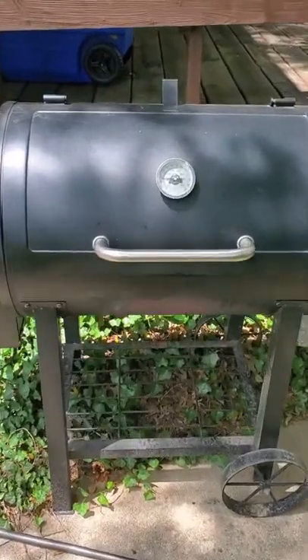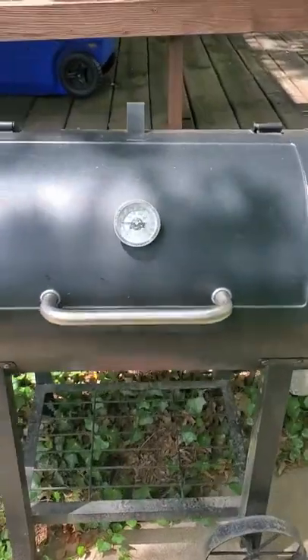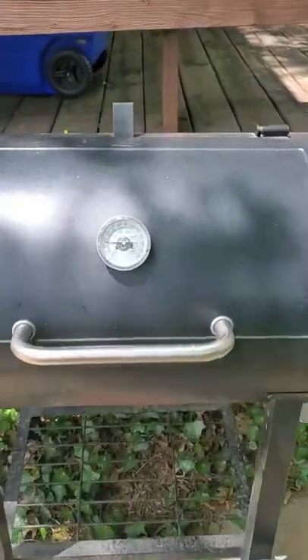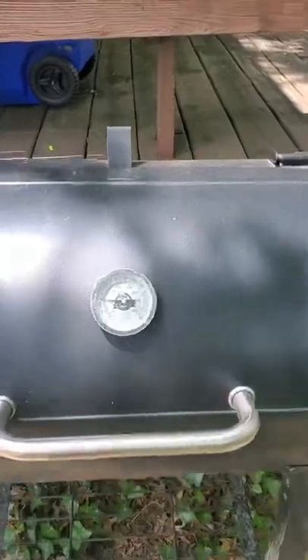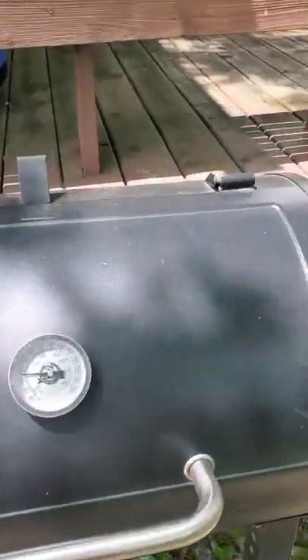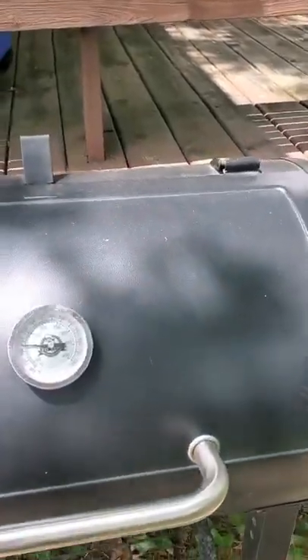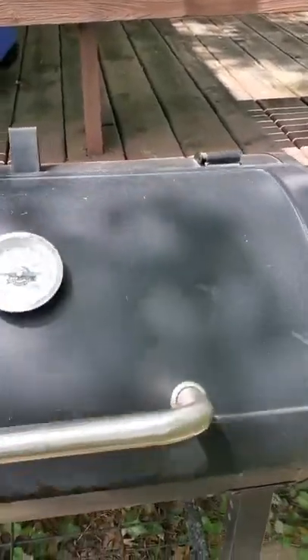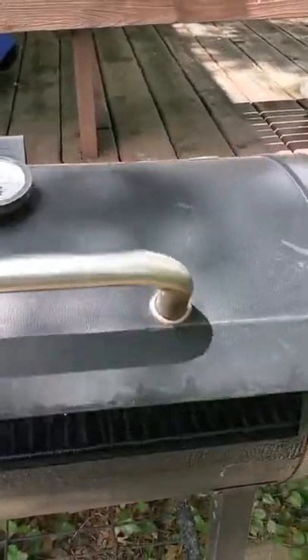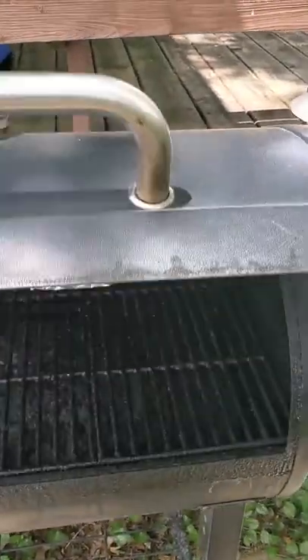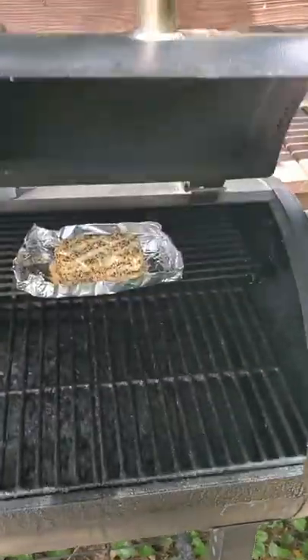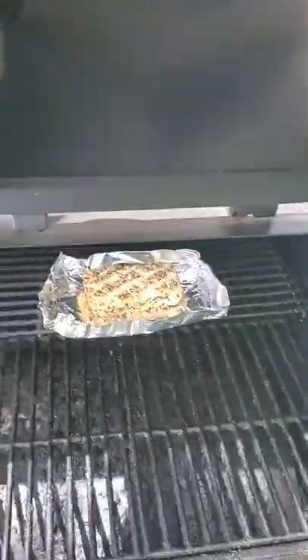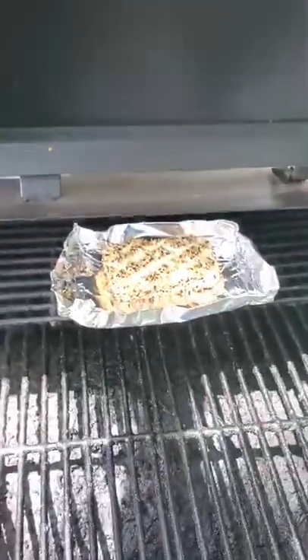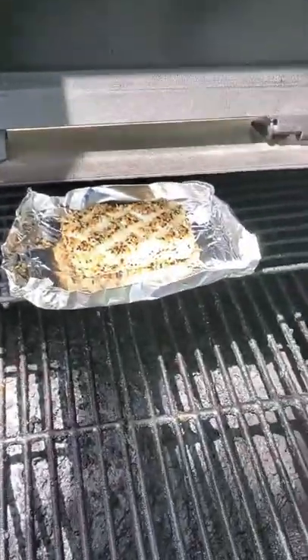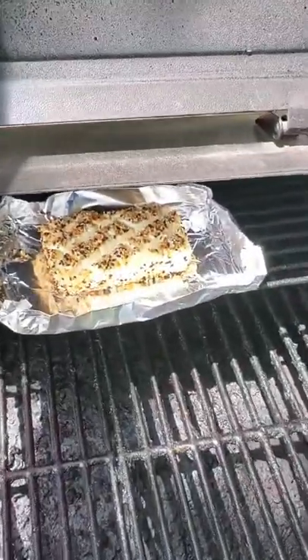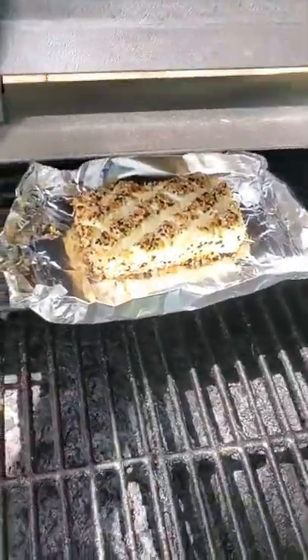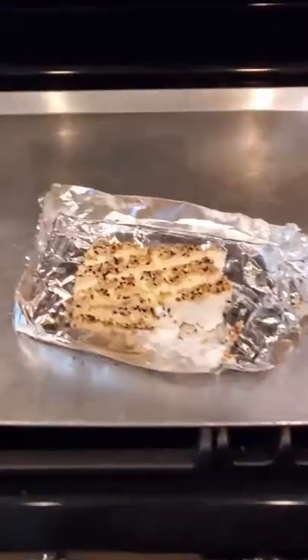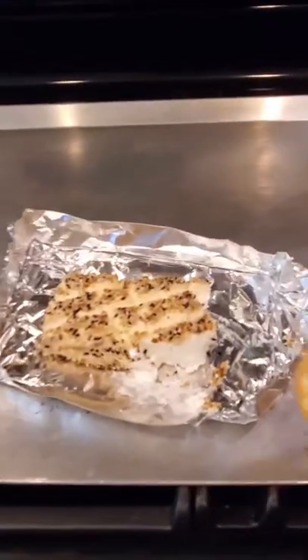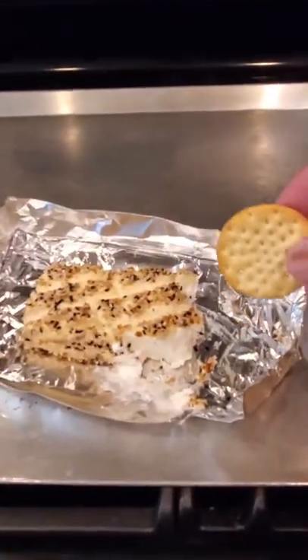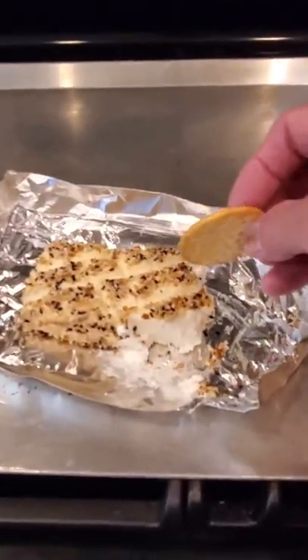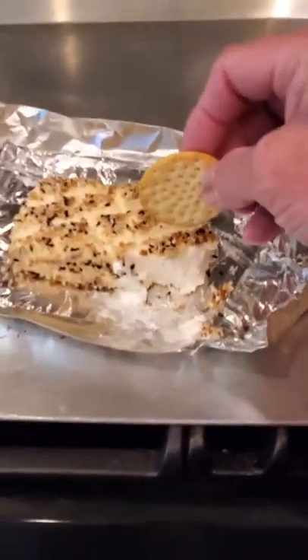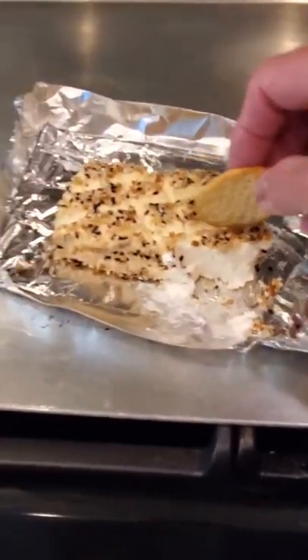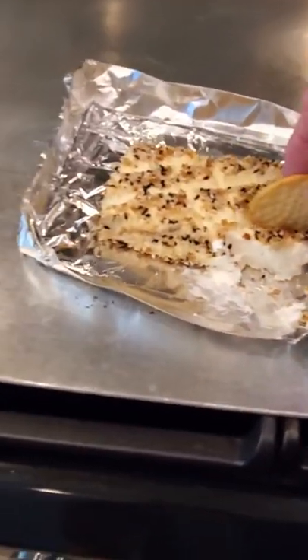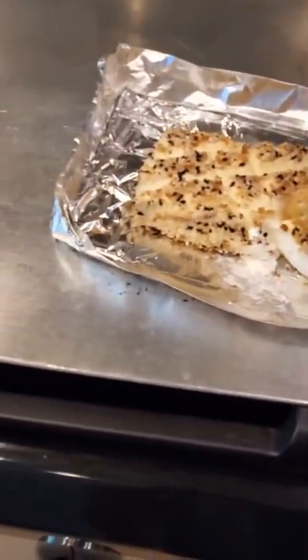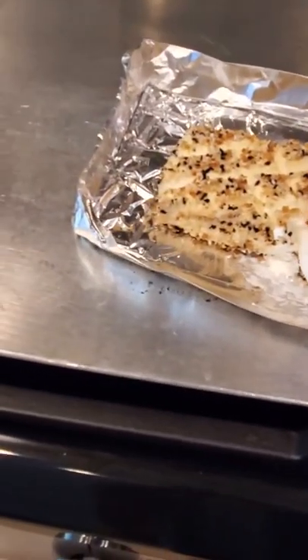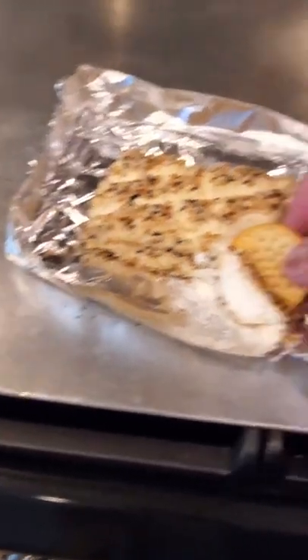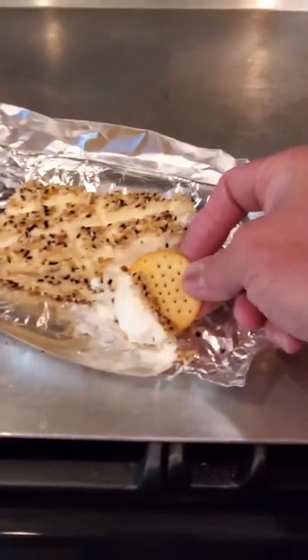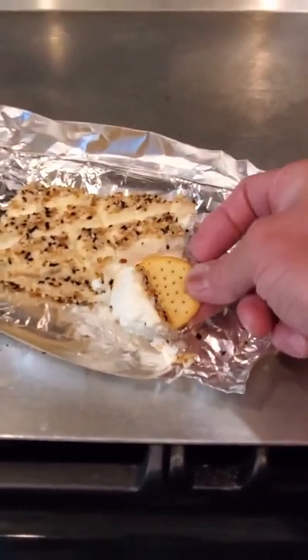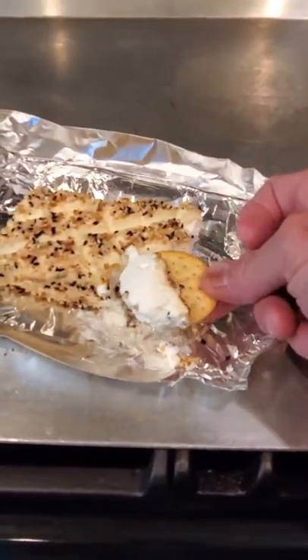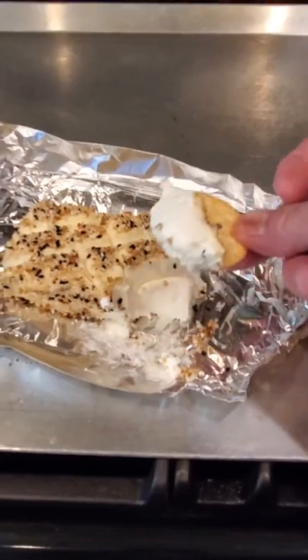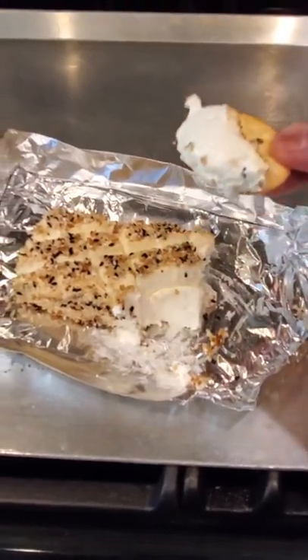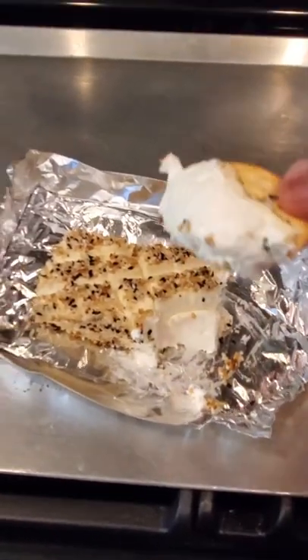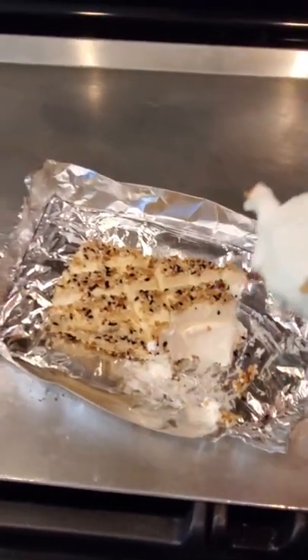And here we go — she's been on for about two hours now, cream cheese with everything bagel seasoning. All right, let's give it a go. It's very gooey.